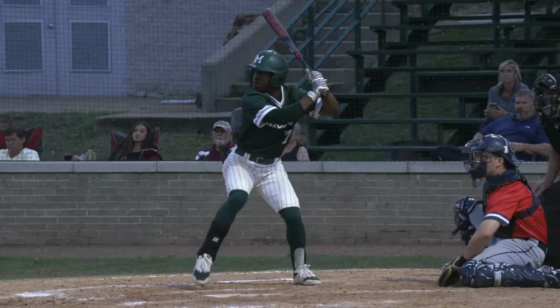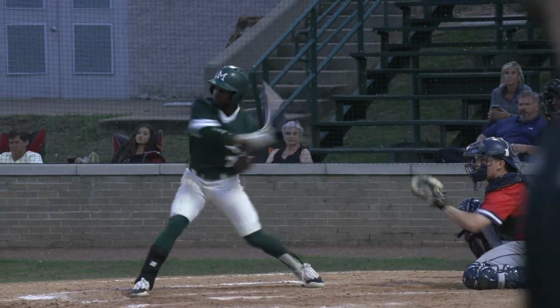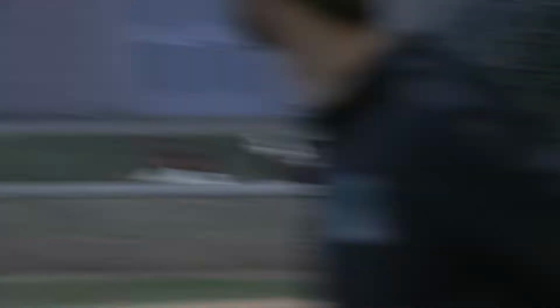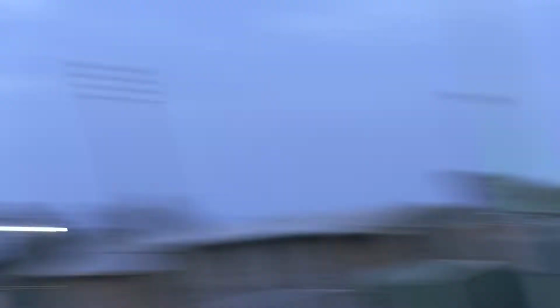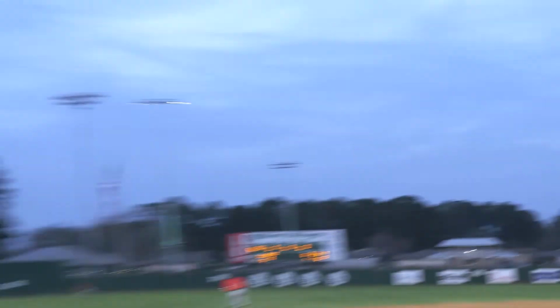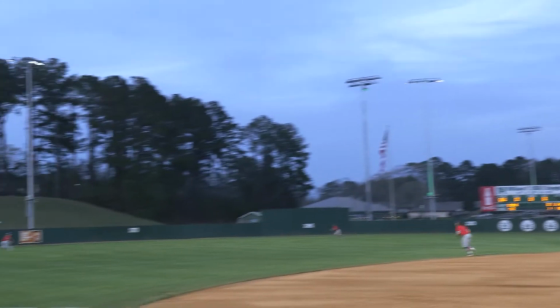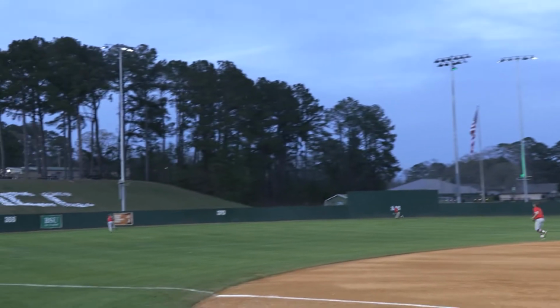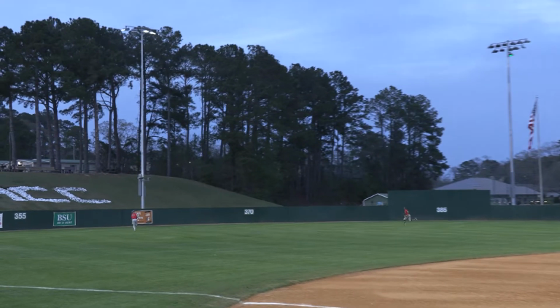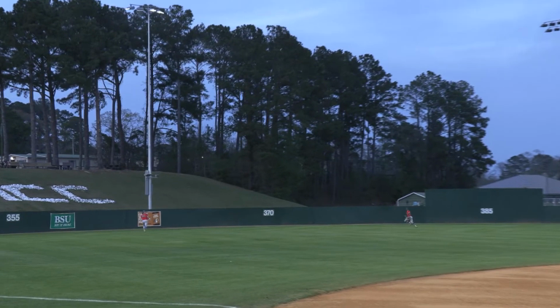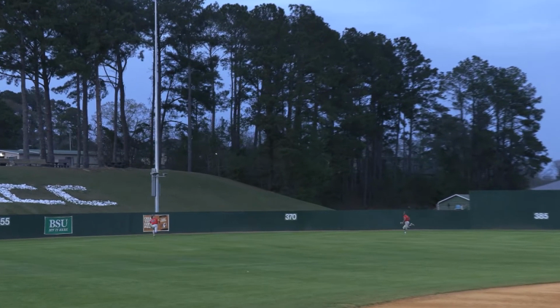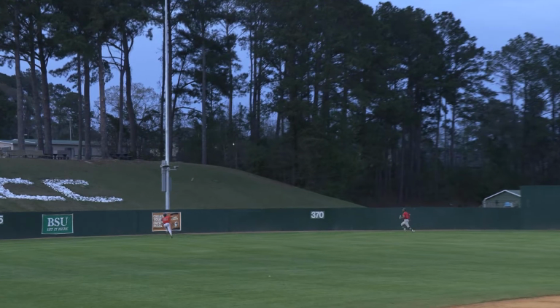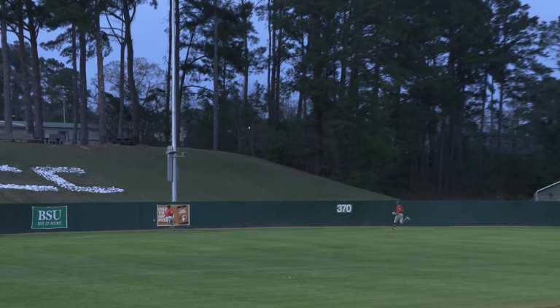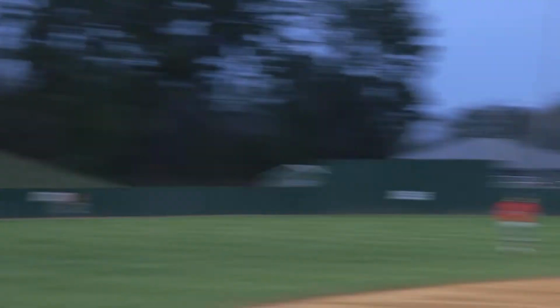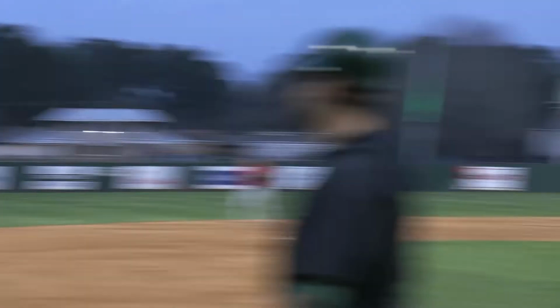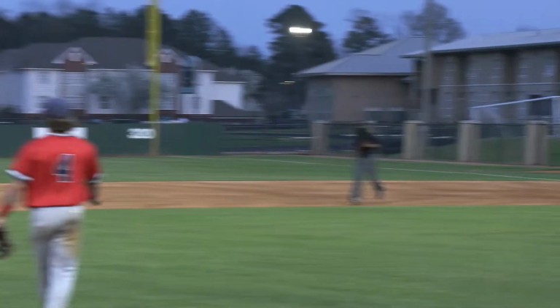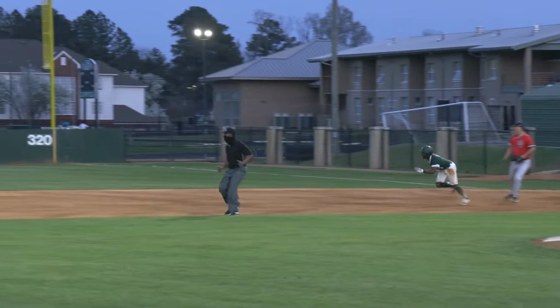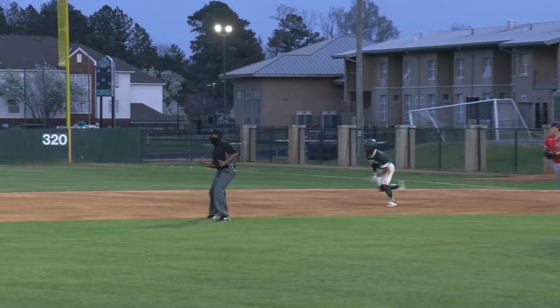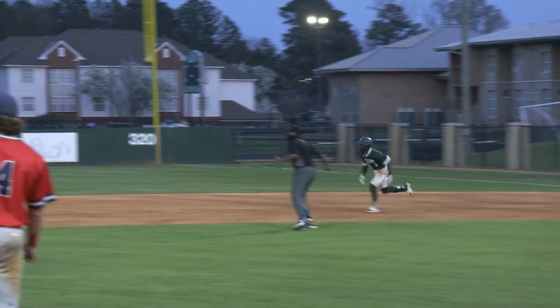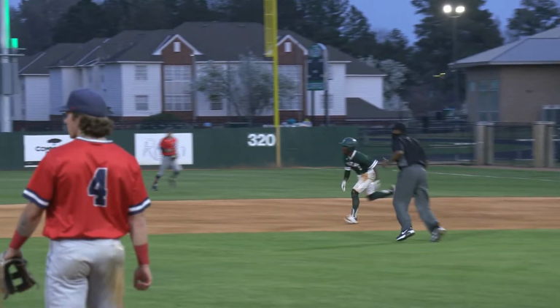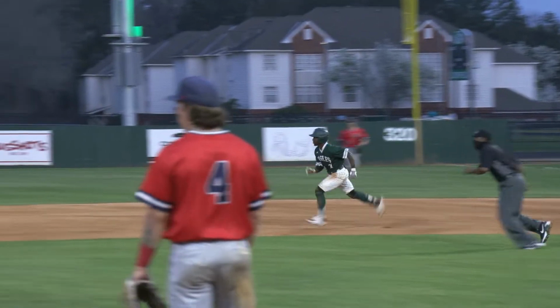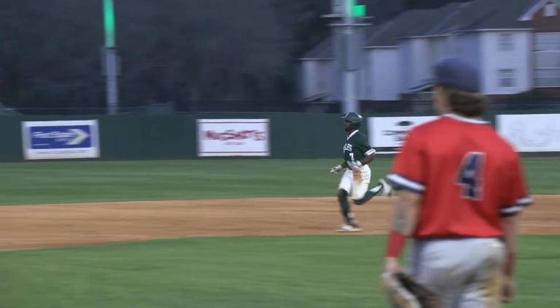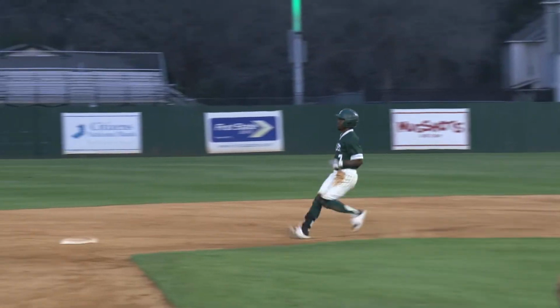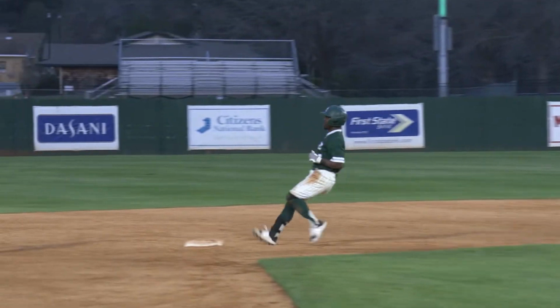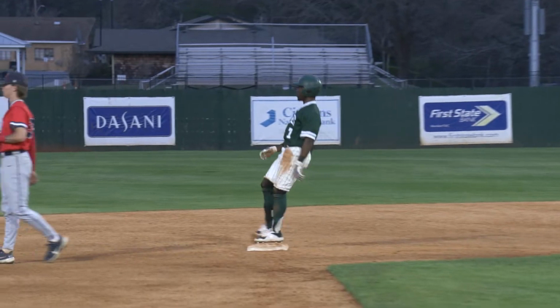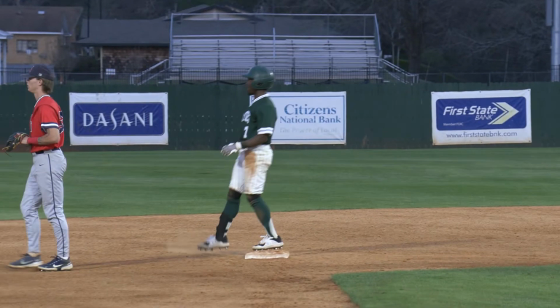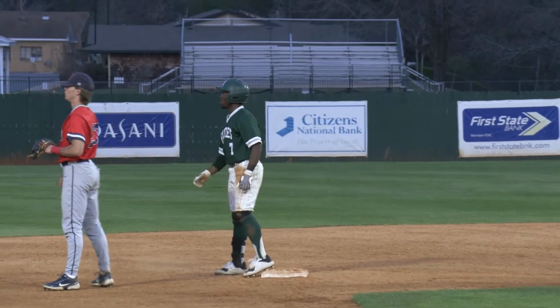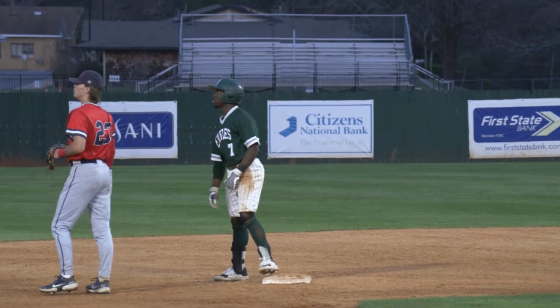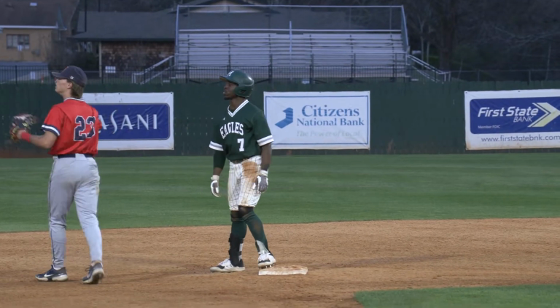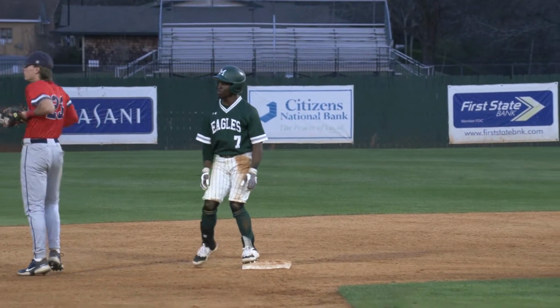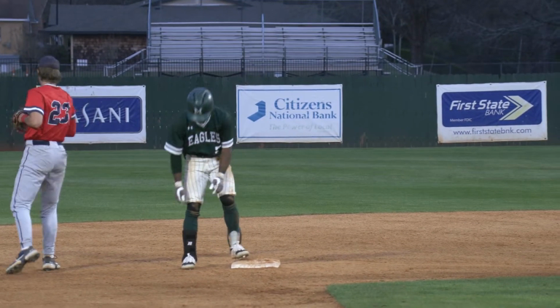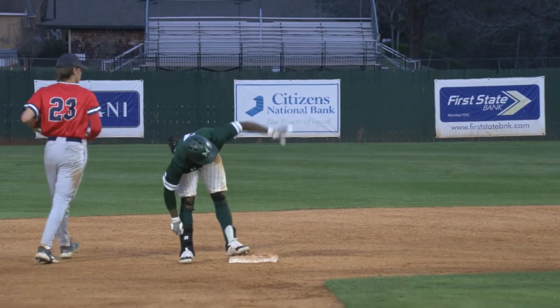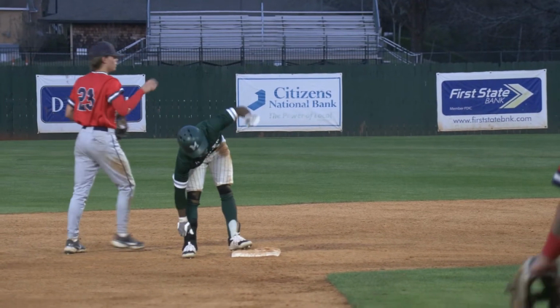Here's the first pitch from Peel. That's driven out toward left center field, back toward the wall, and that is going to take a hop off the wall. Collier tripped around first base but he's going to camp out at second with the leadoff double. Keyshawn jumps on the first pitch.